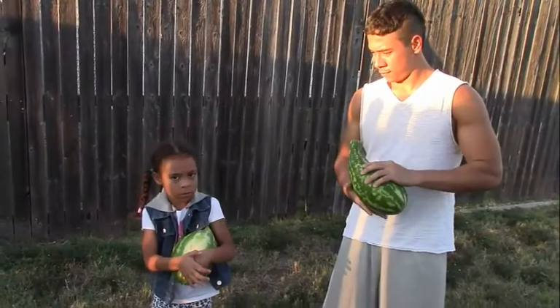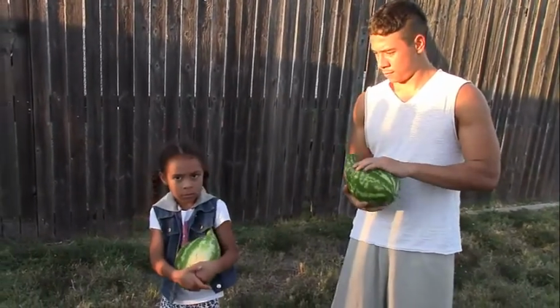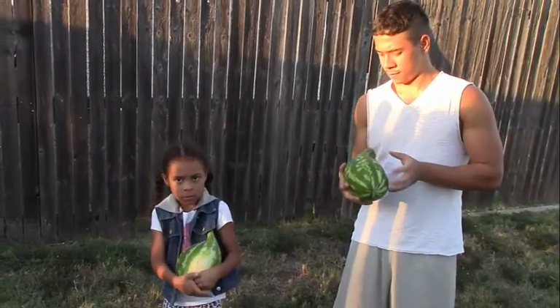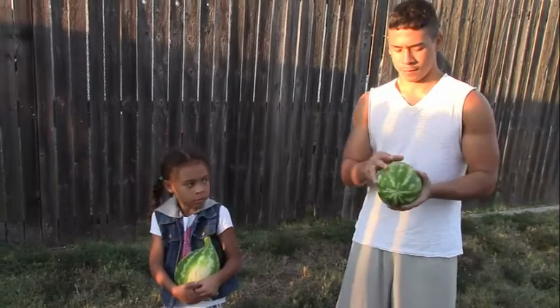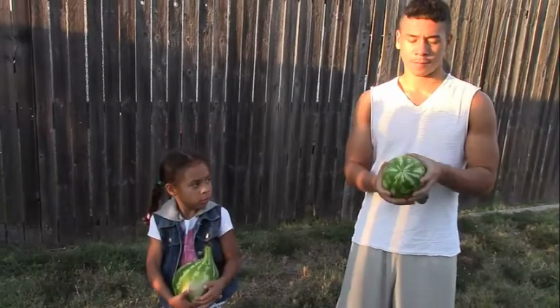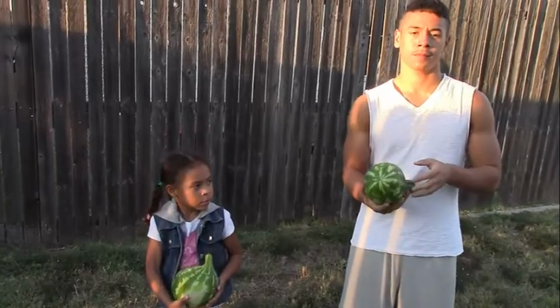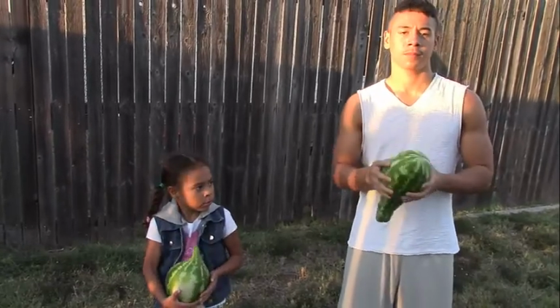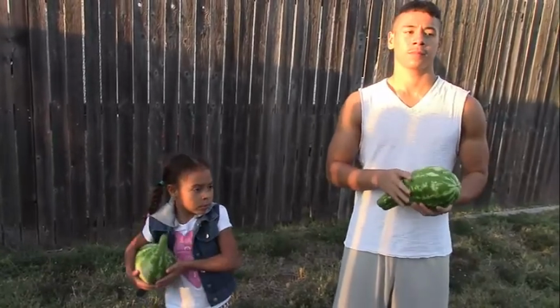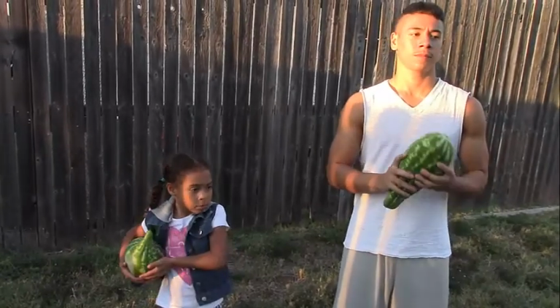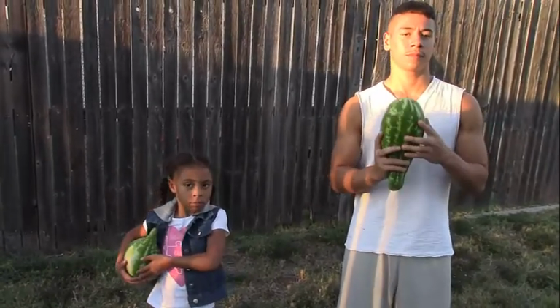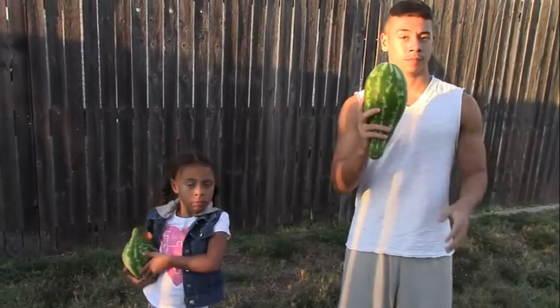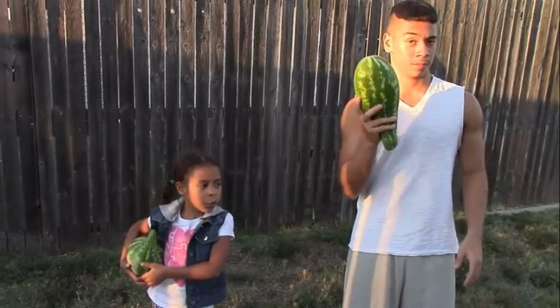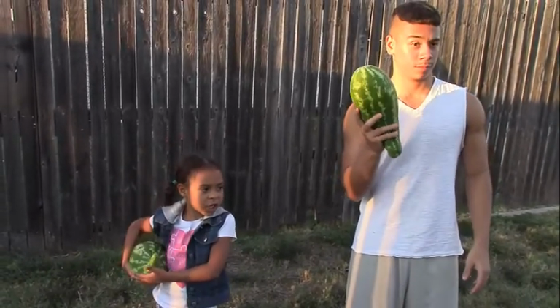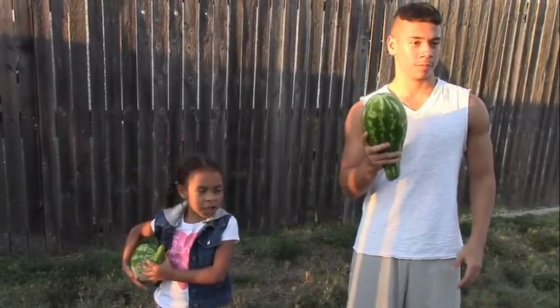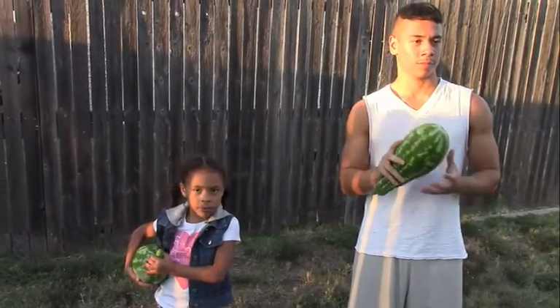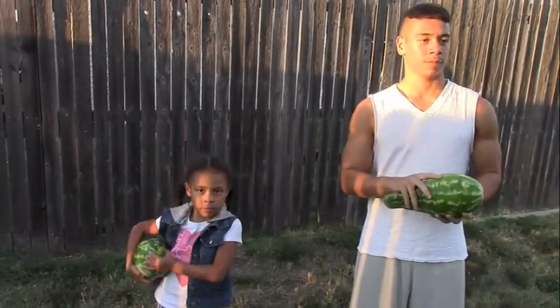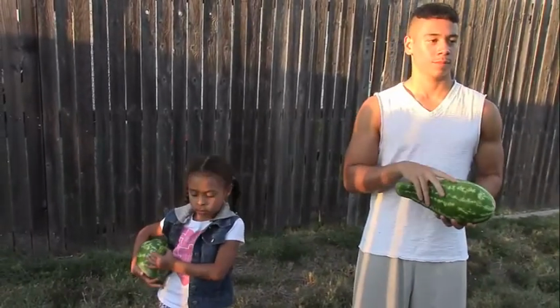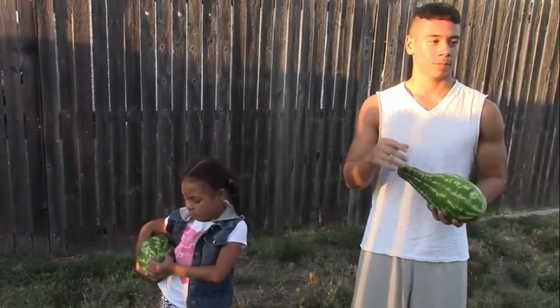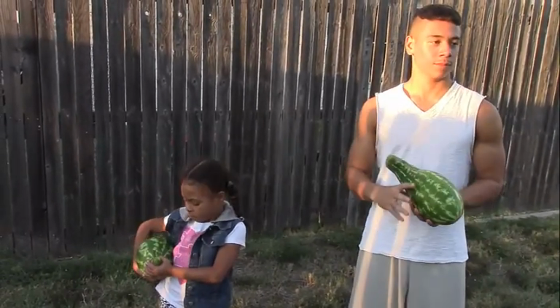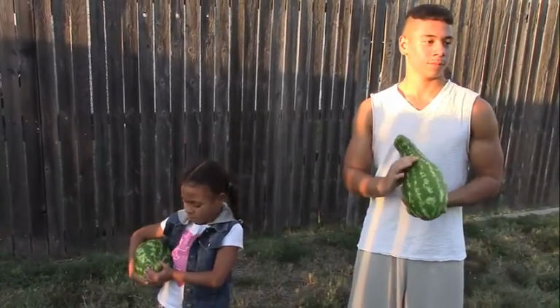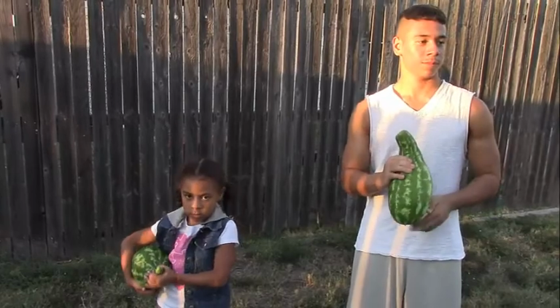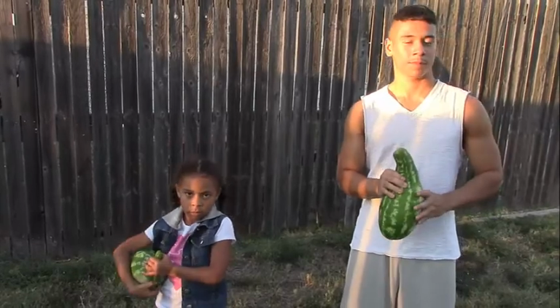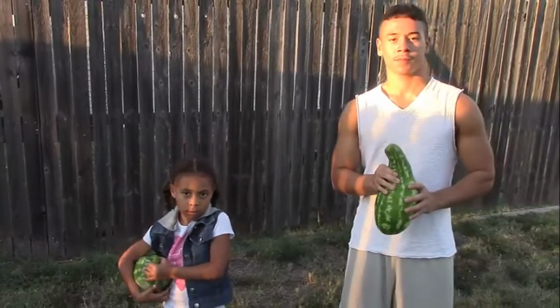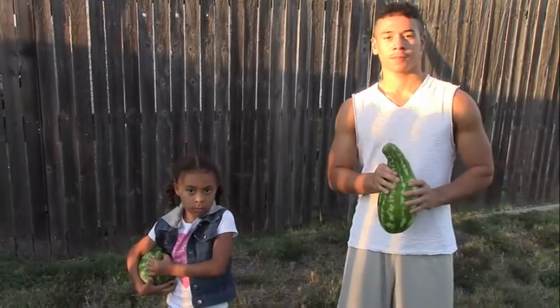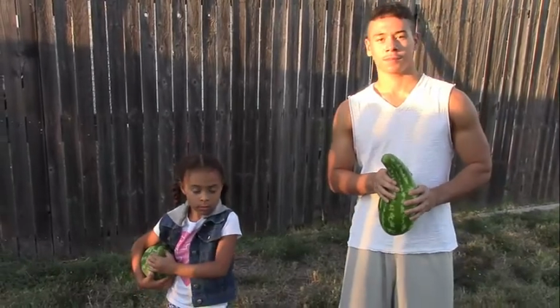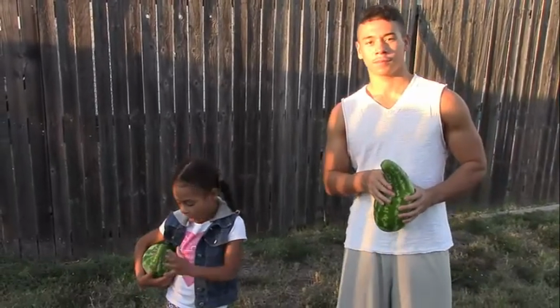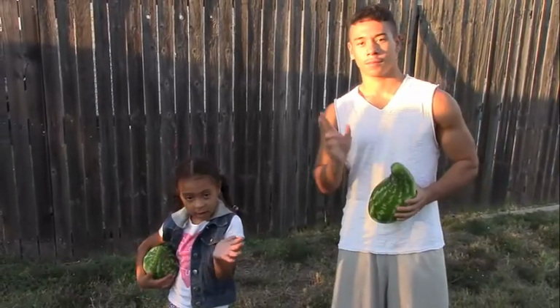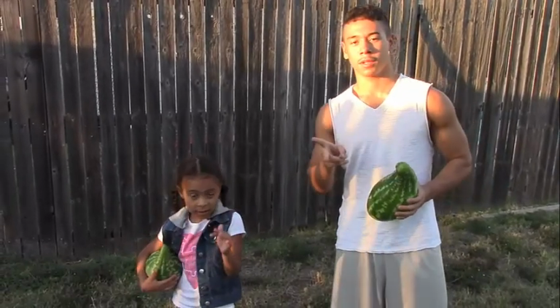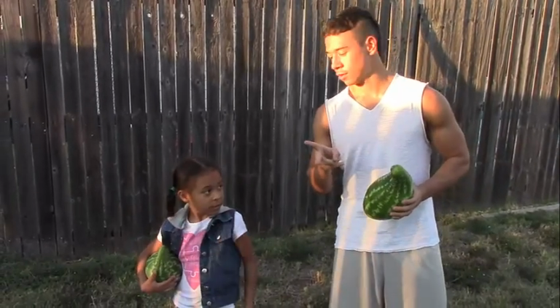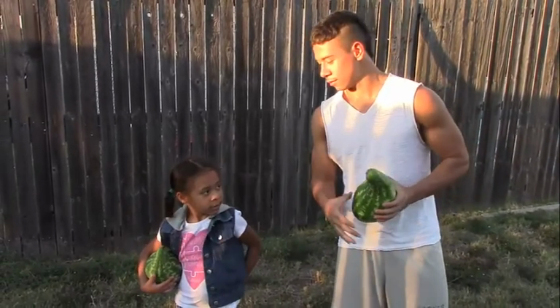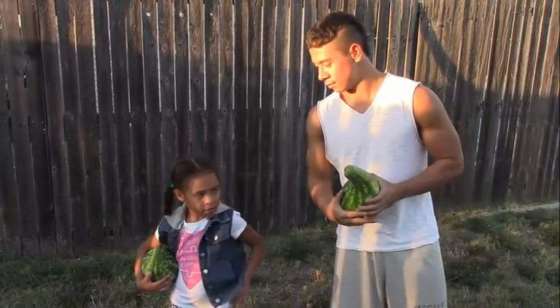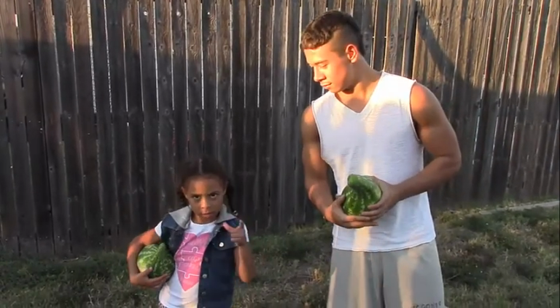All right, we'll pop them in the fridge and then we can eat them tomorrow. Say bye bye — peace, peace!